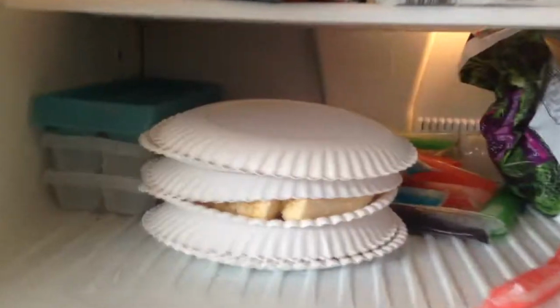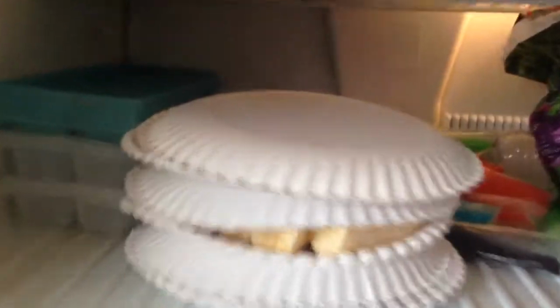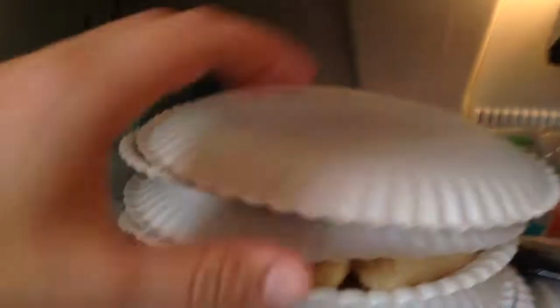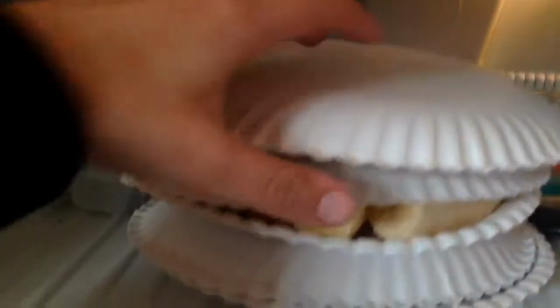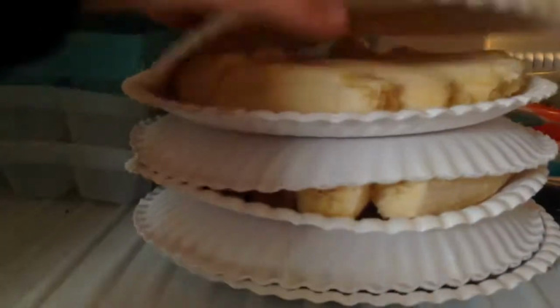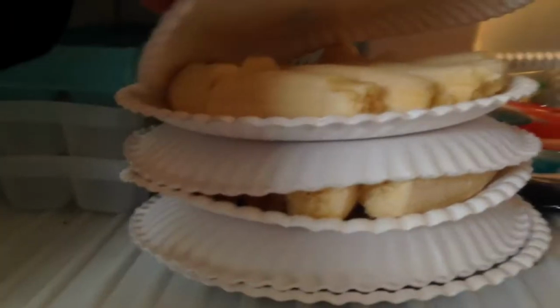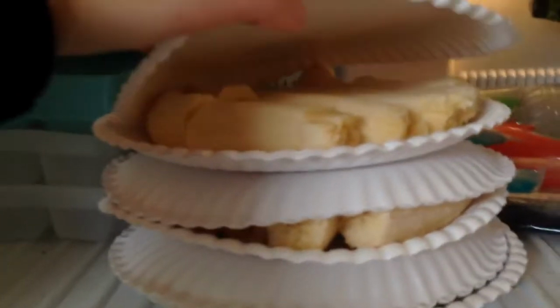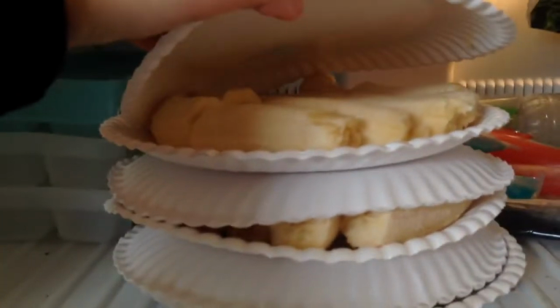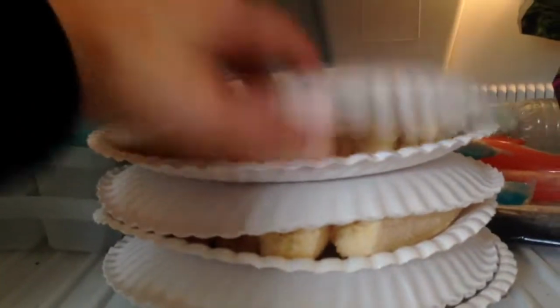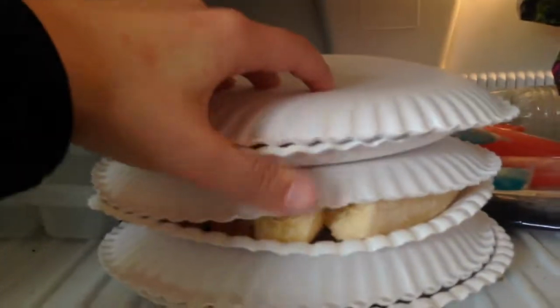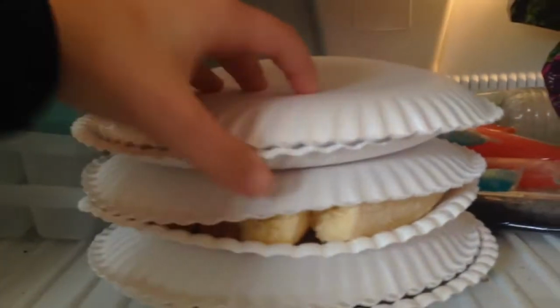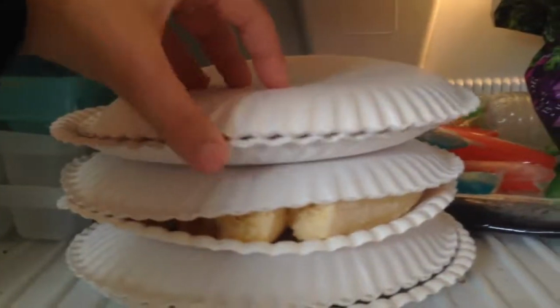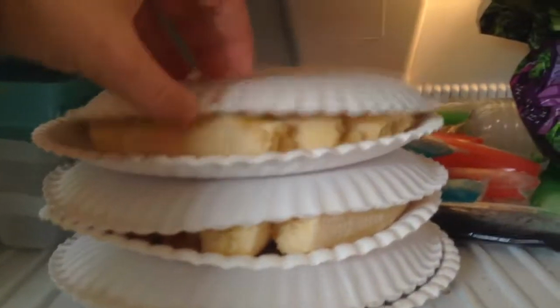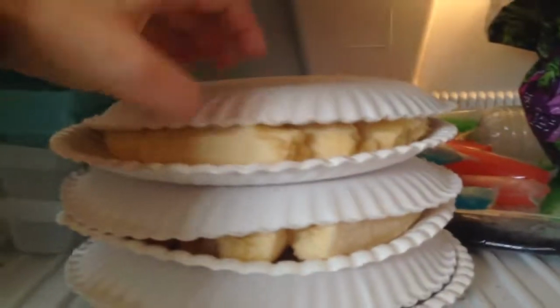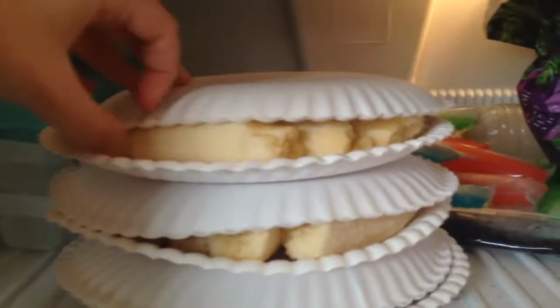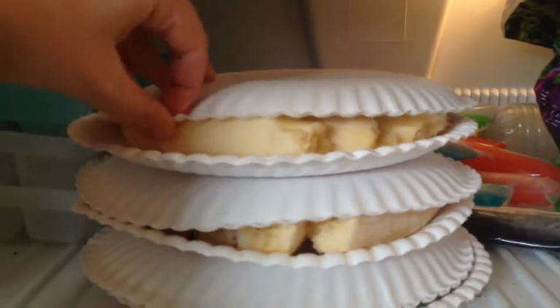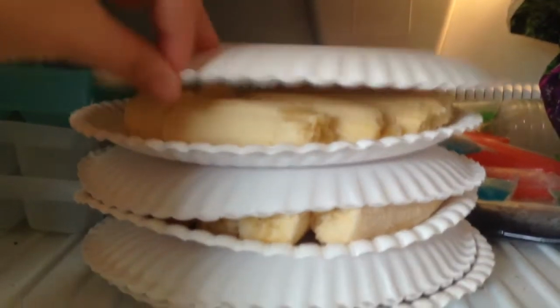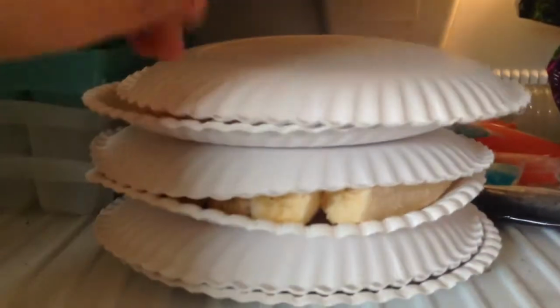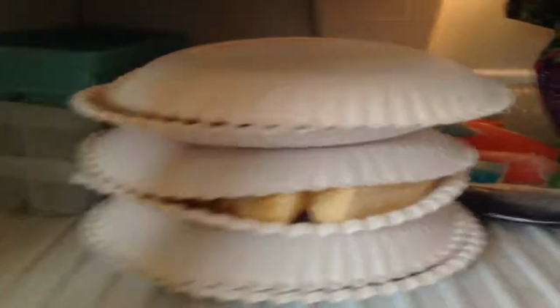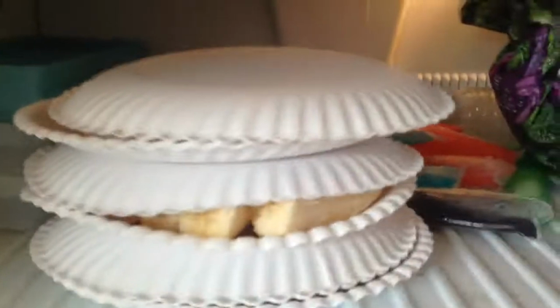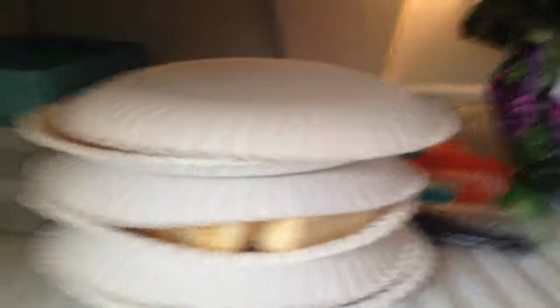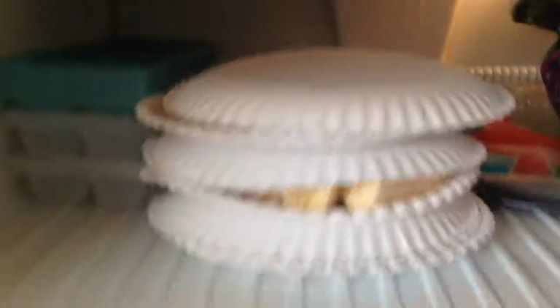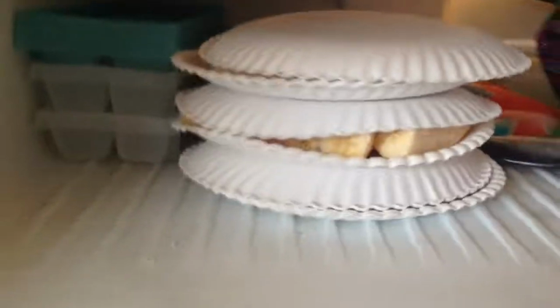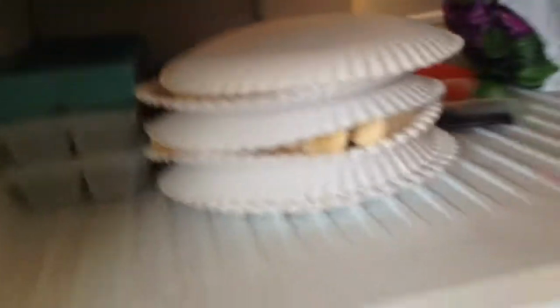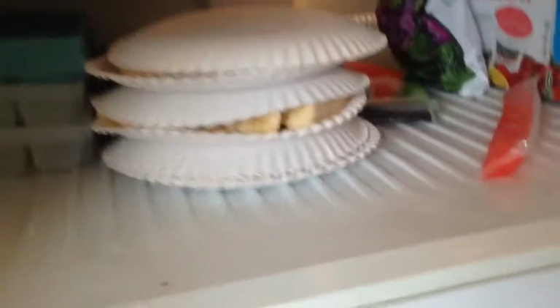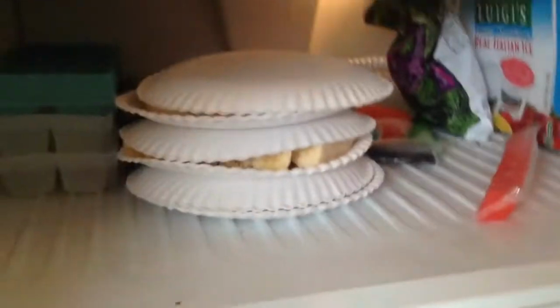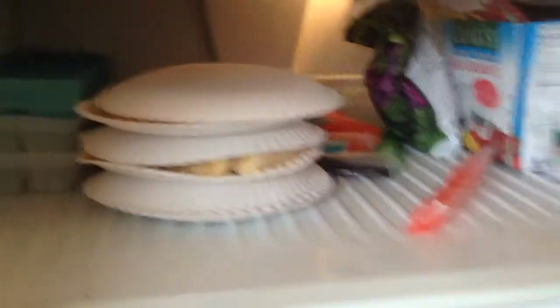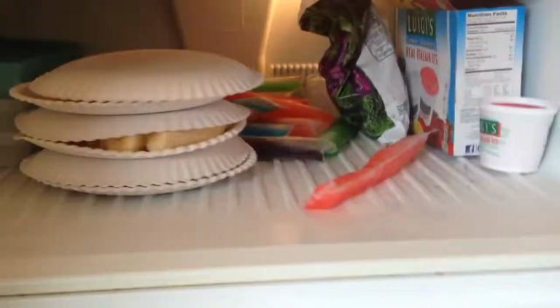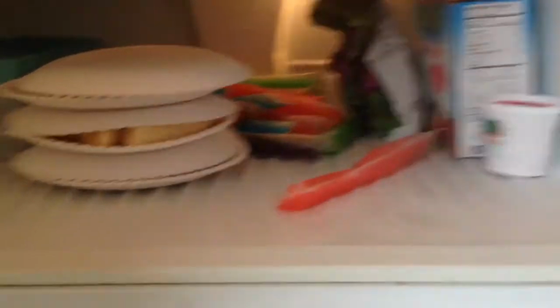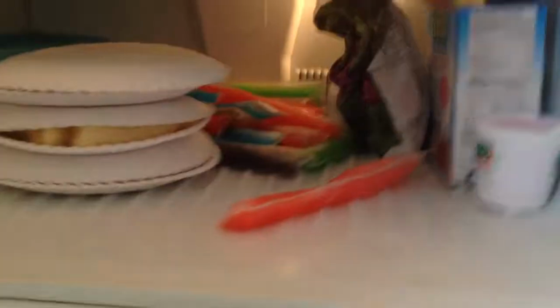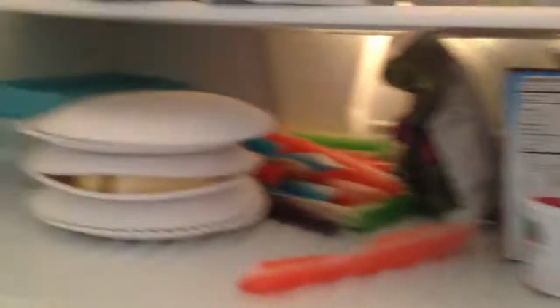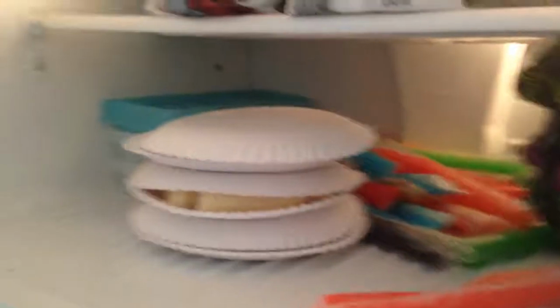All right, so here they are. There are about six bananas on each plate, three plates, and I might be putting in more later.